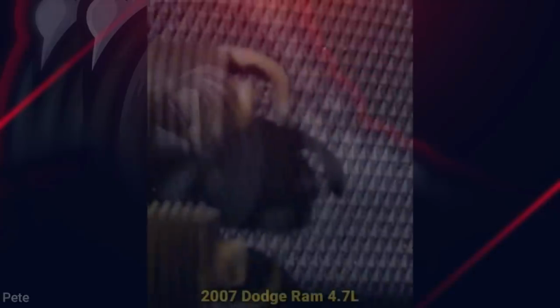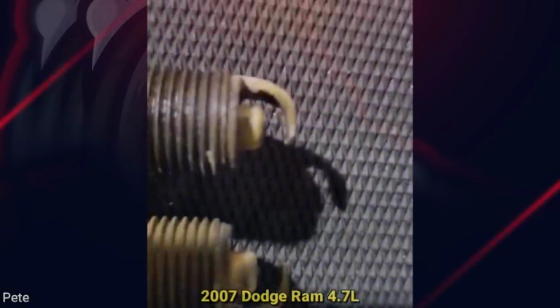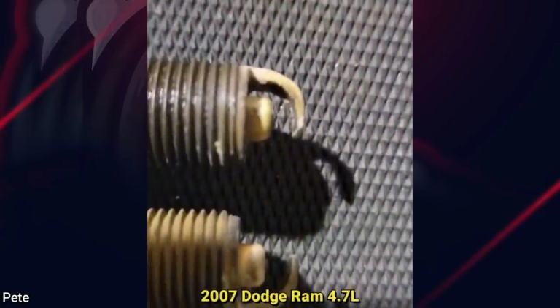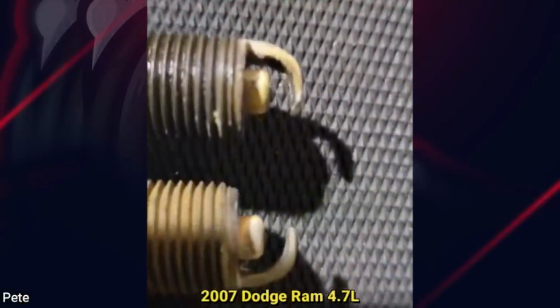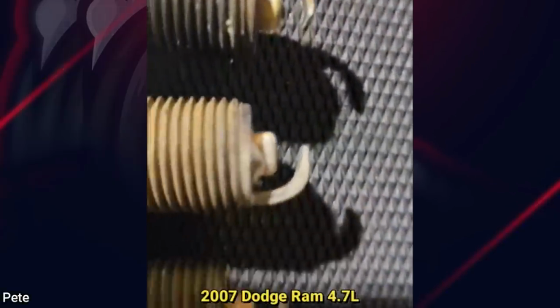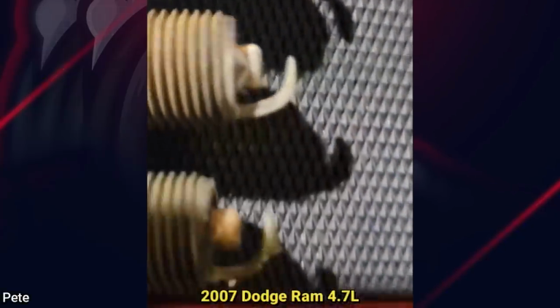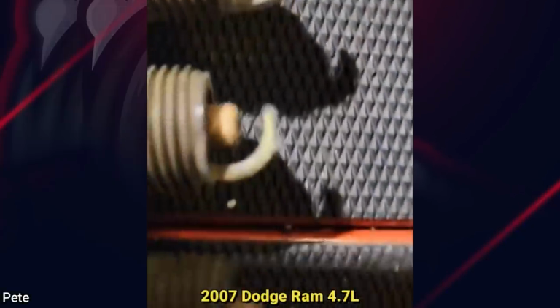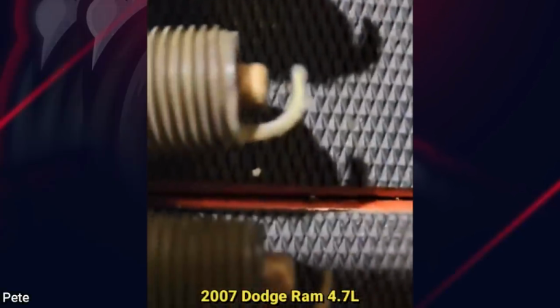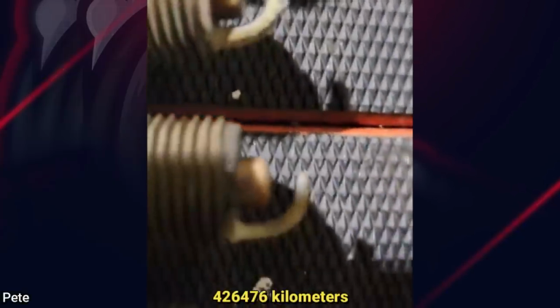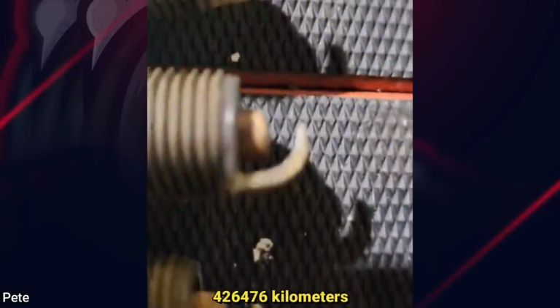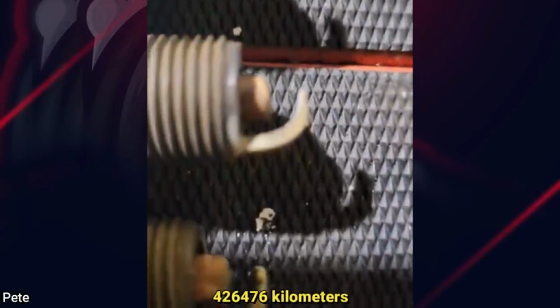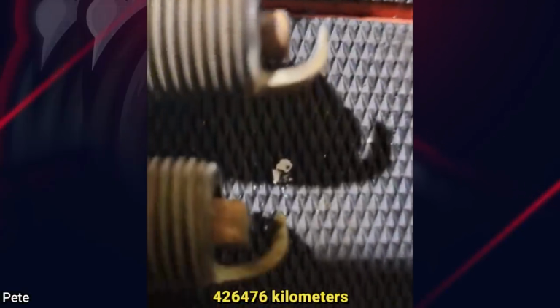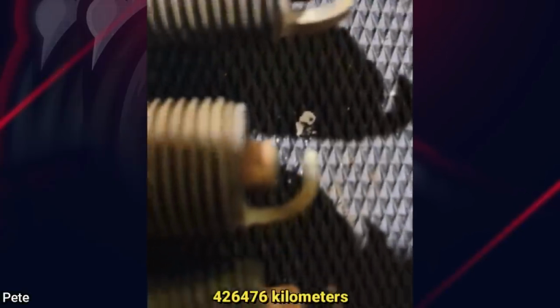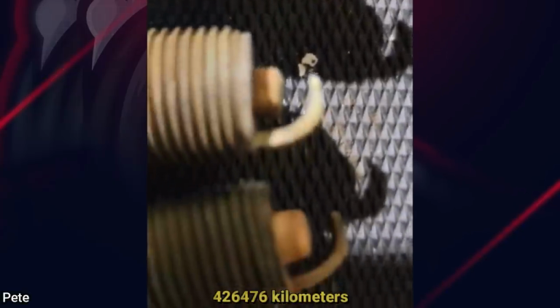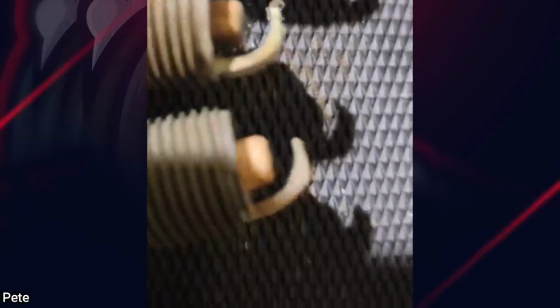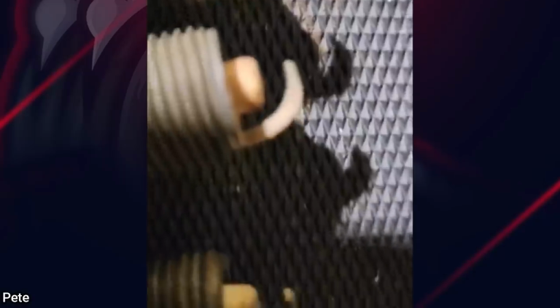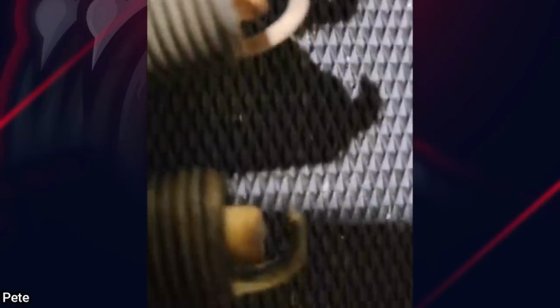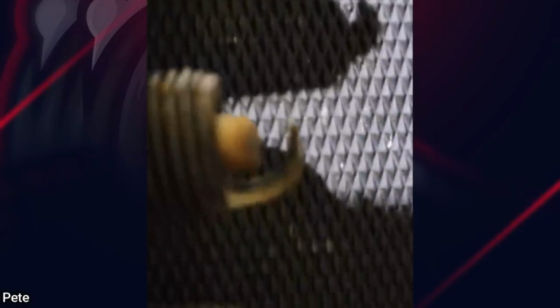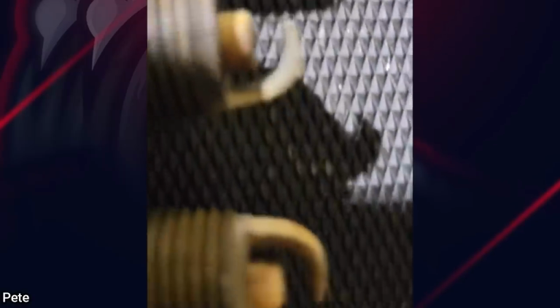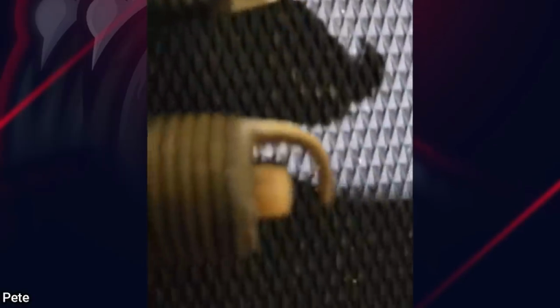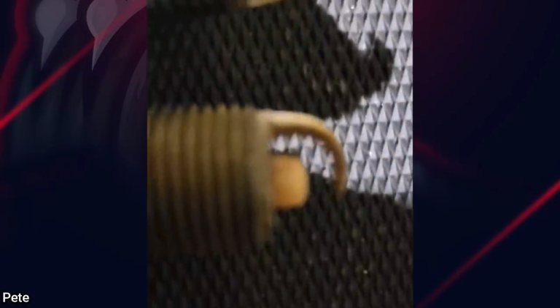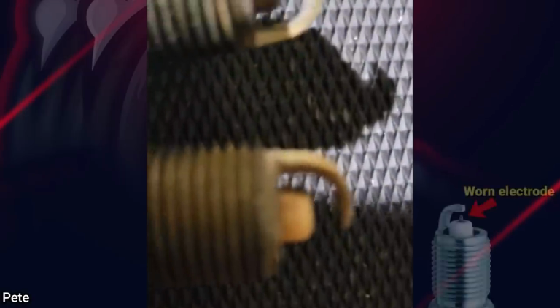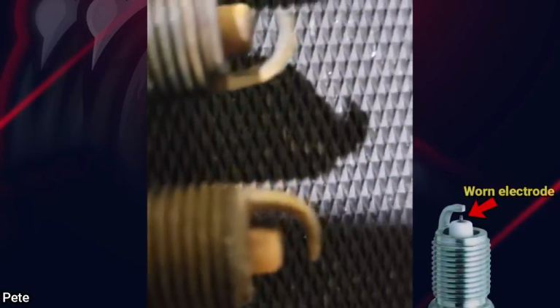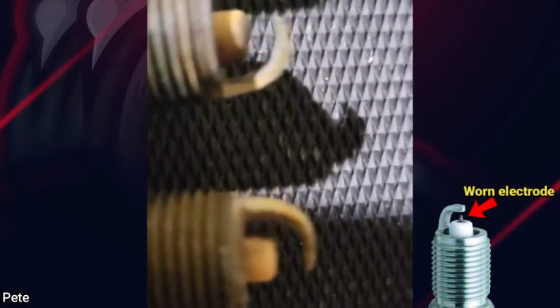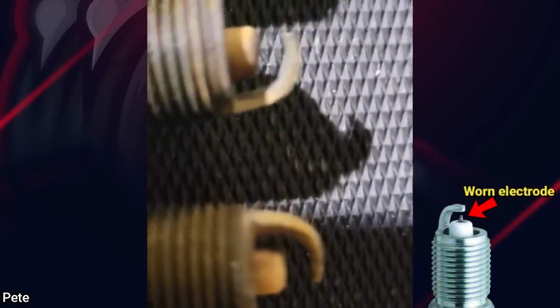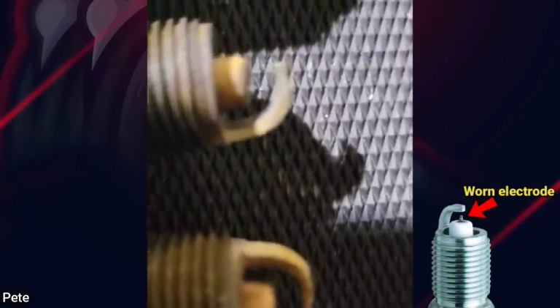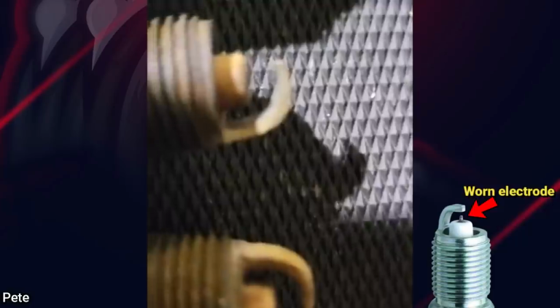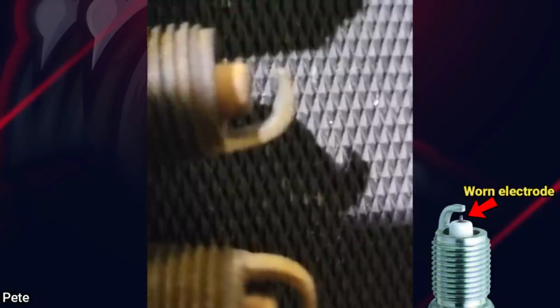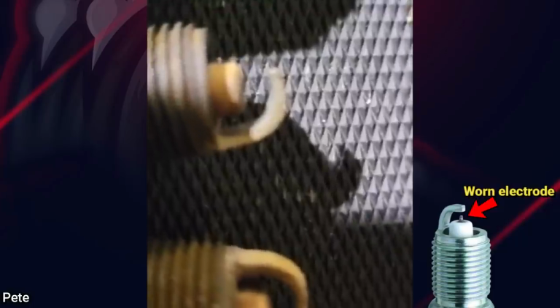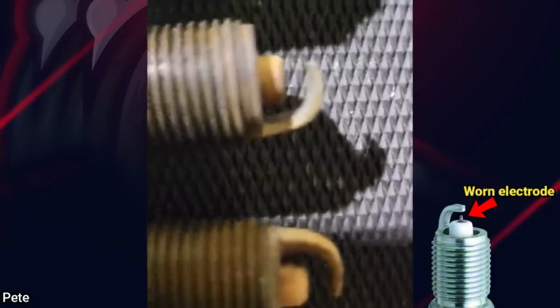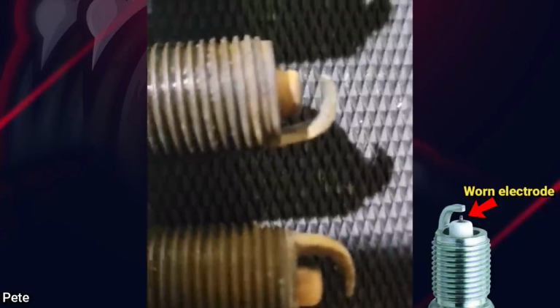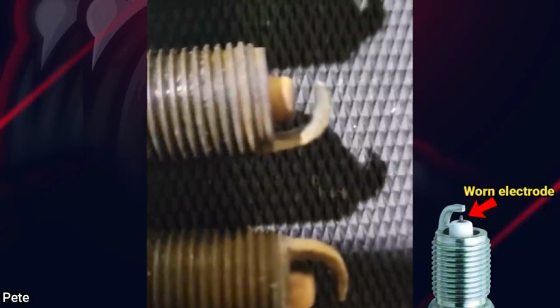And this Dodge Ram came in because it has a misfire. The truck has 265,000 miles on it and the mechanic thinks the spark plugs have only been changed once. I will say that the truck runs much, much, much better.